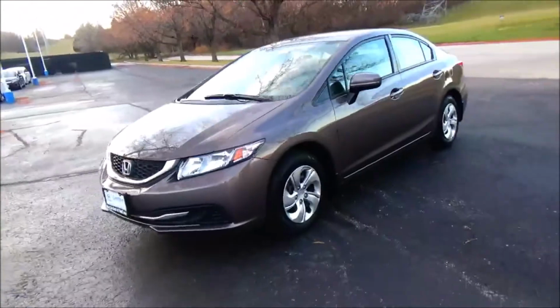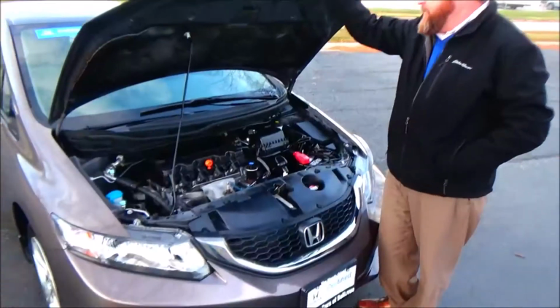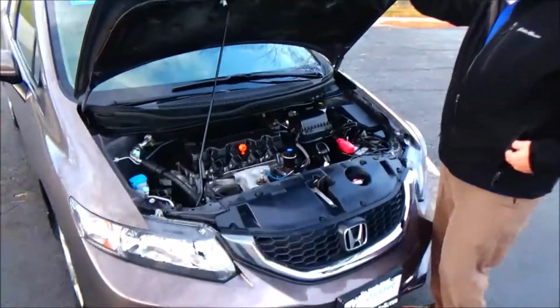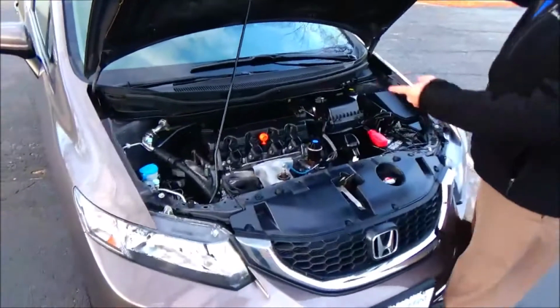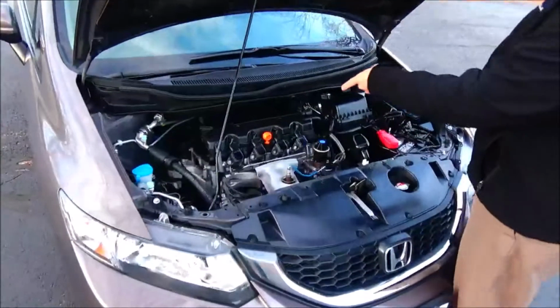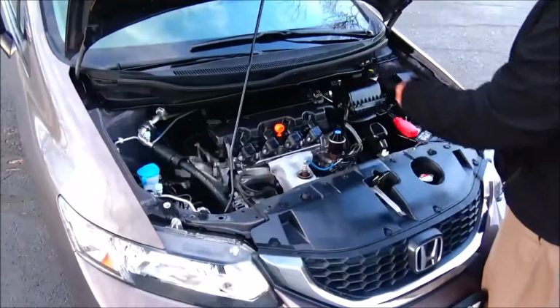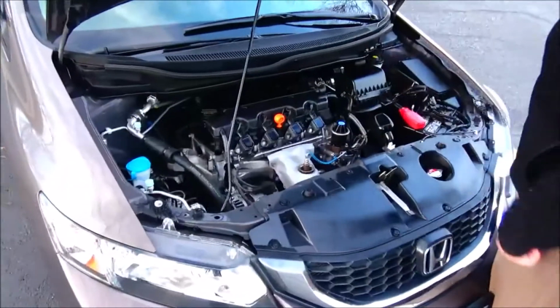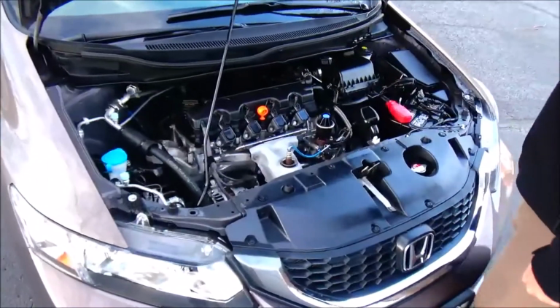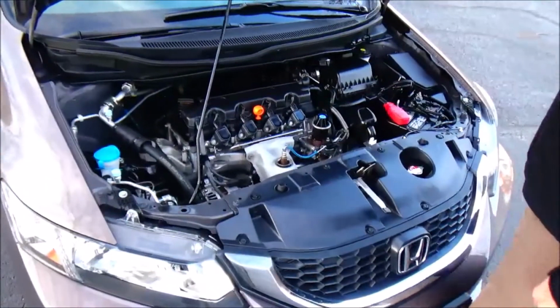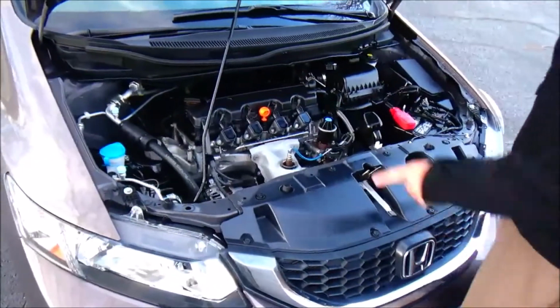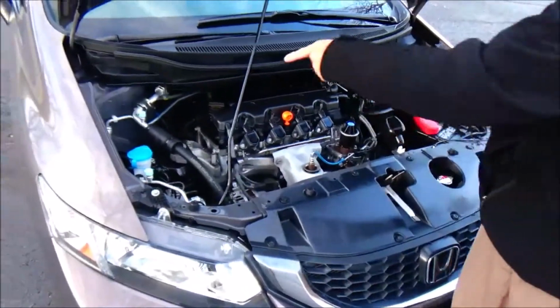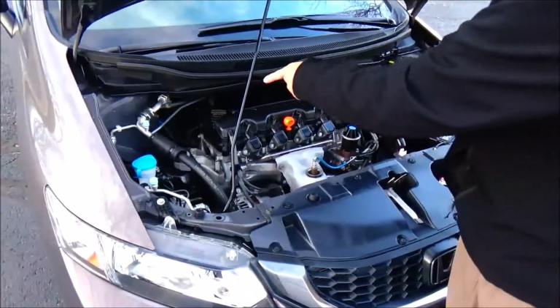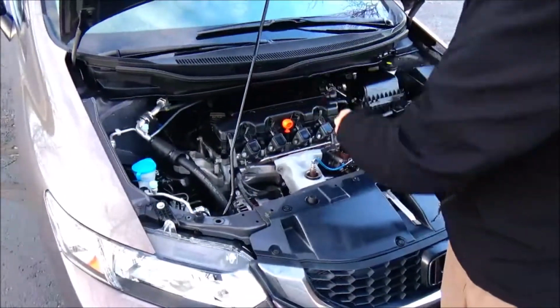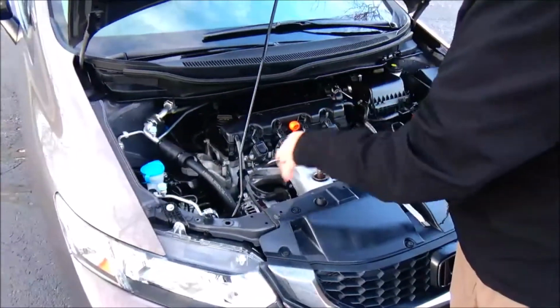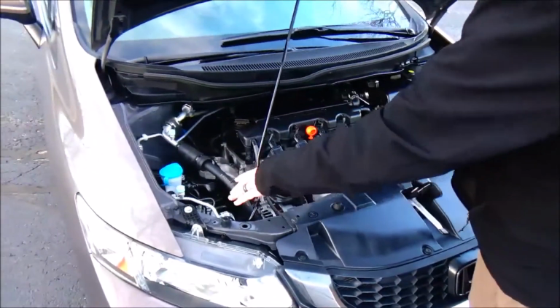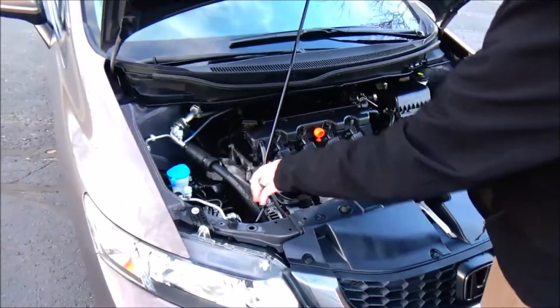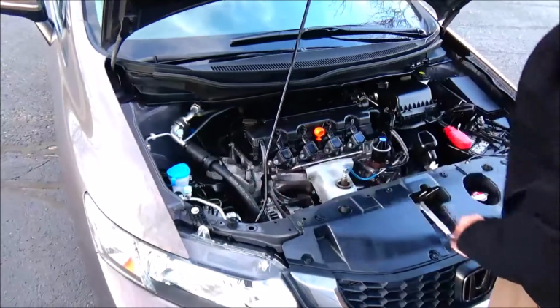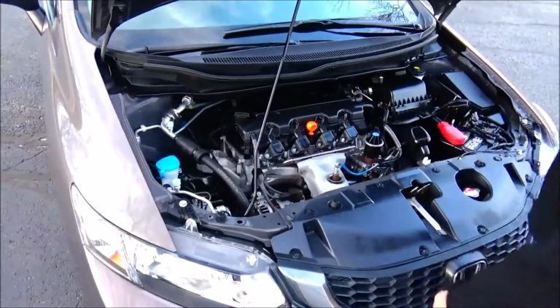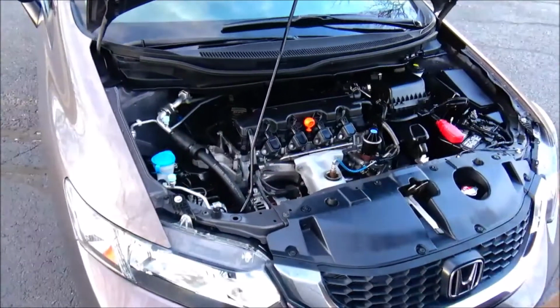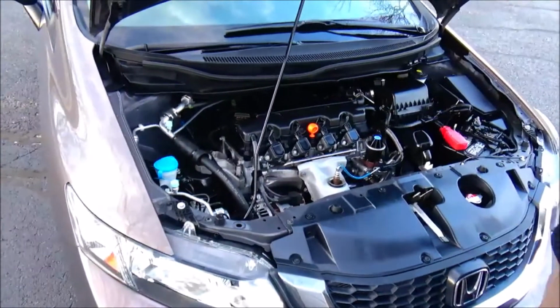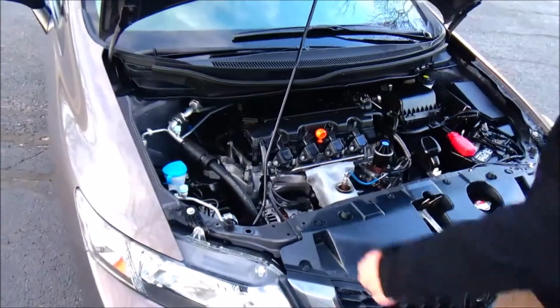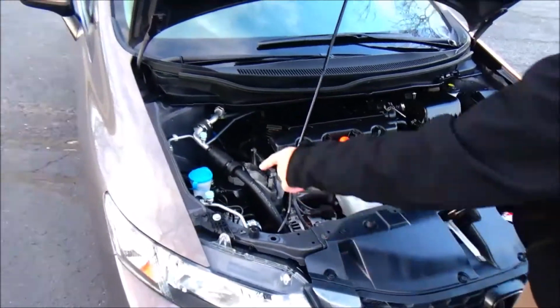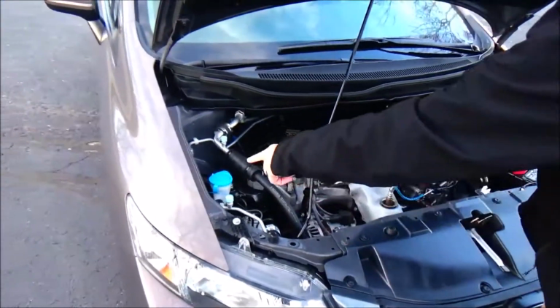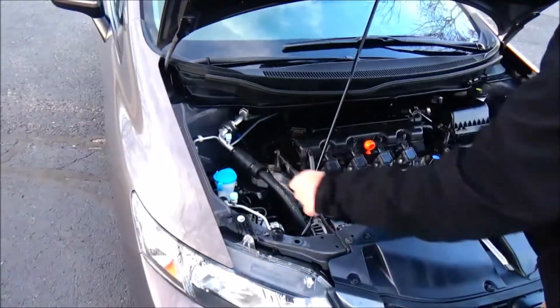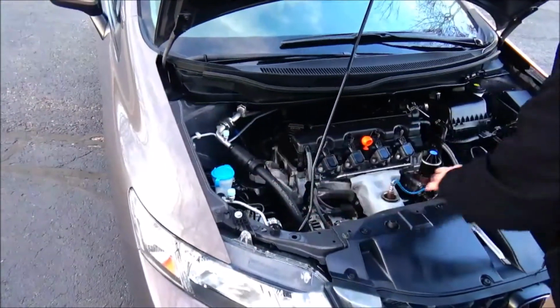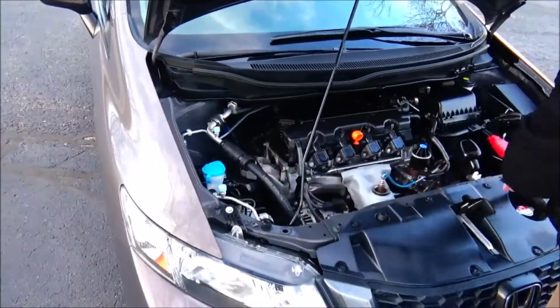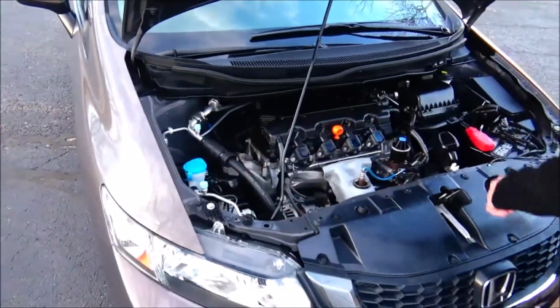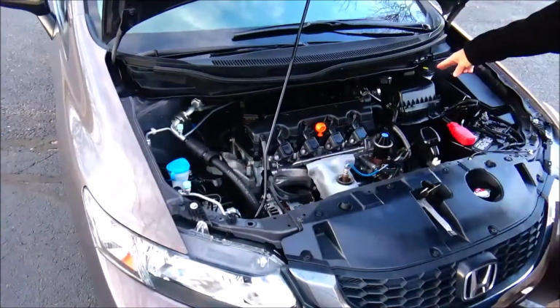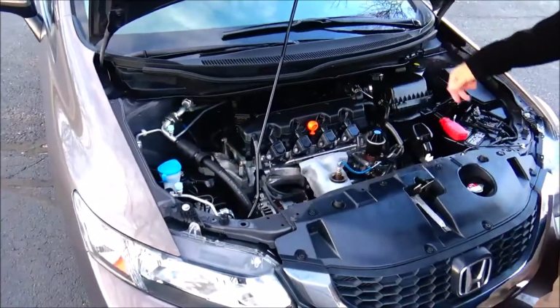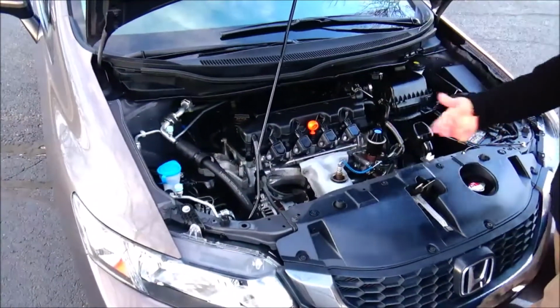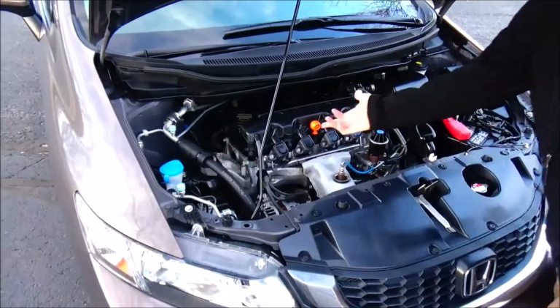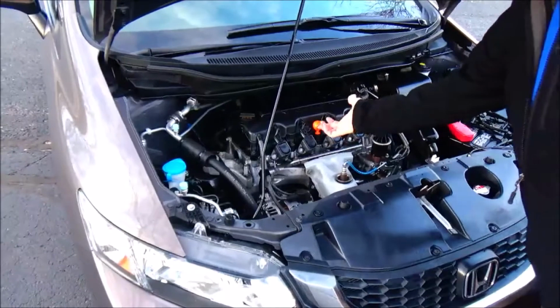Under the hood we have the 1.8 IVTEC 4 cylinder motor. The Civic is front wheel drive with 4 channel independent analog brakes for your safety. Clear reservoir for your windshield washer fluid, engine cooling and power brakes, insulated dipstick.